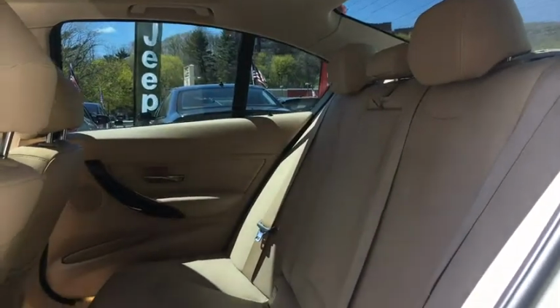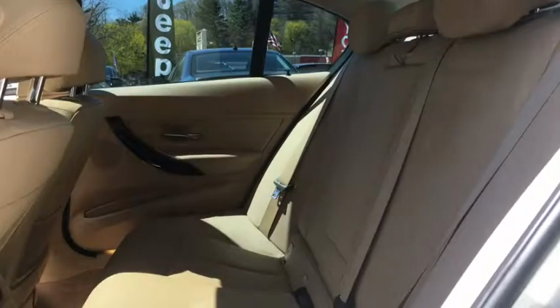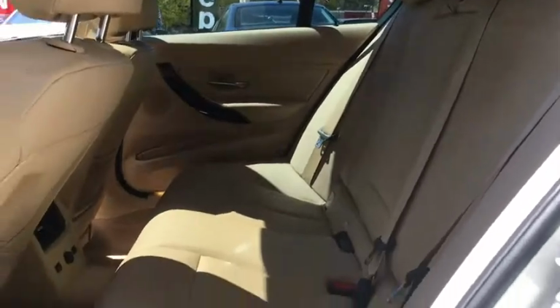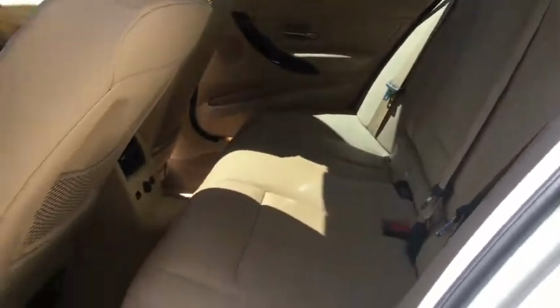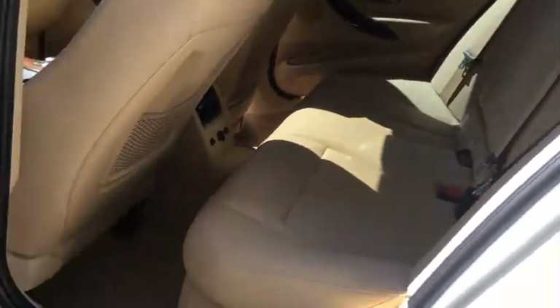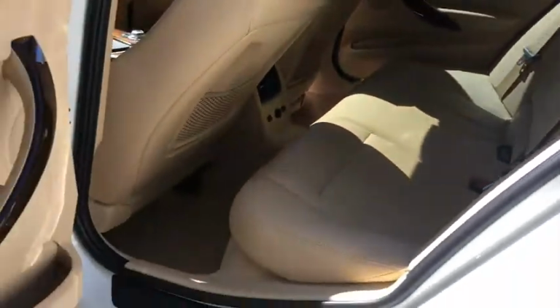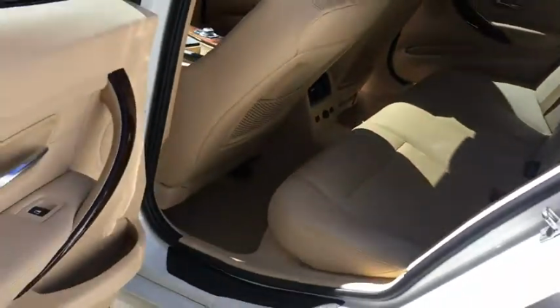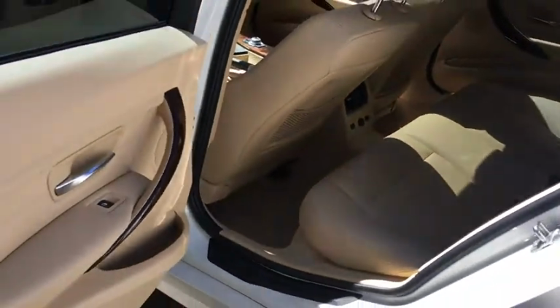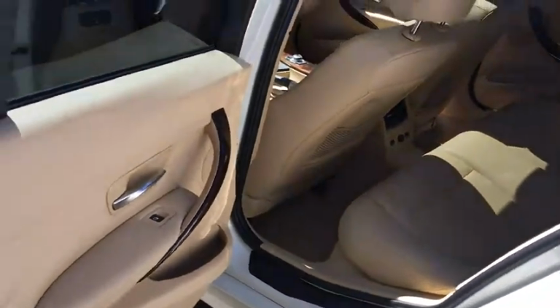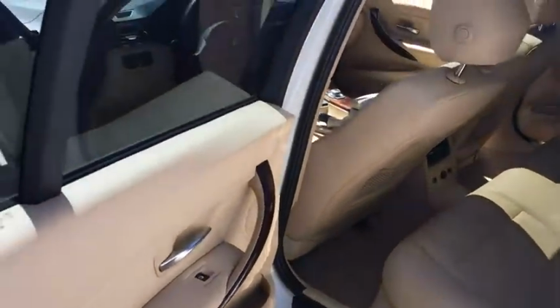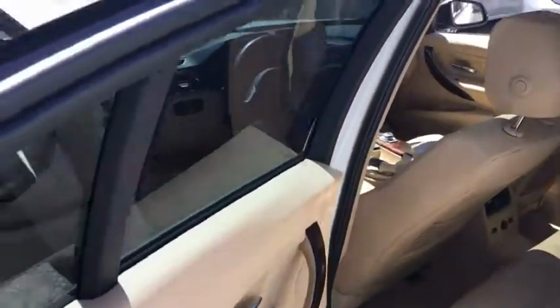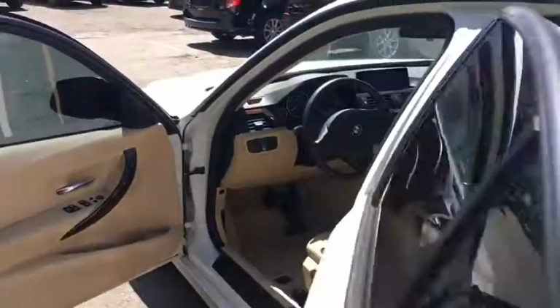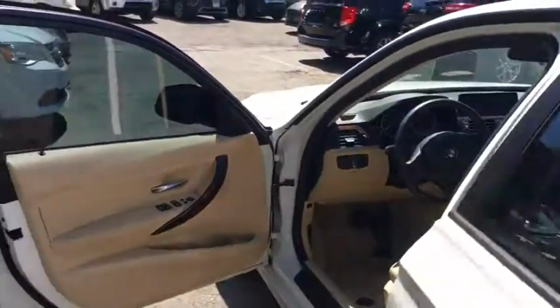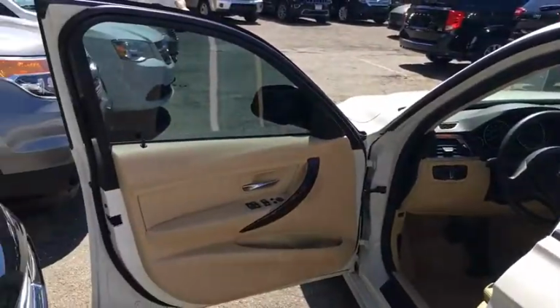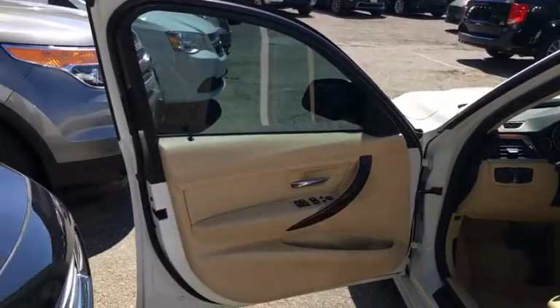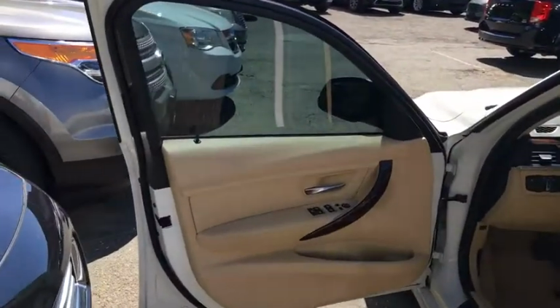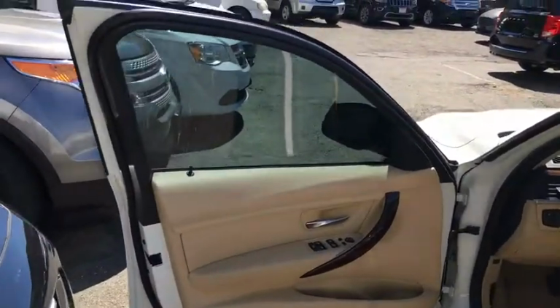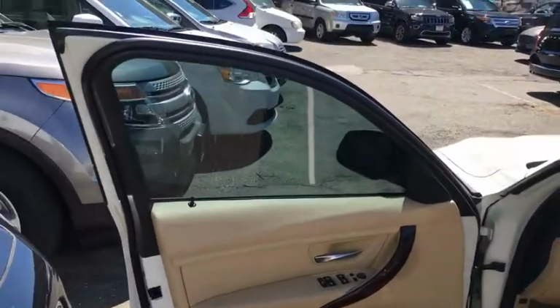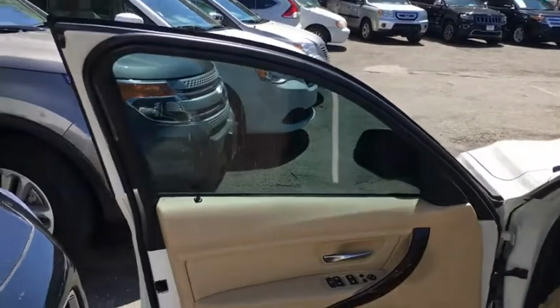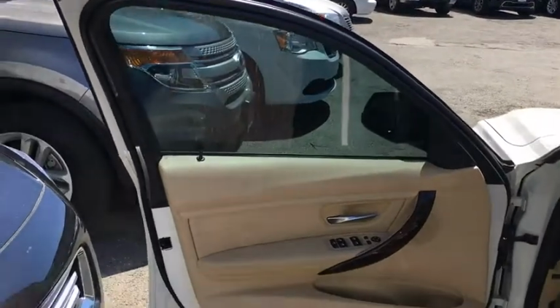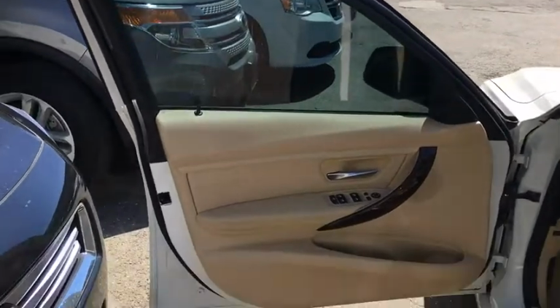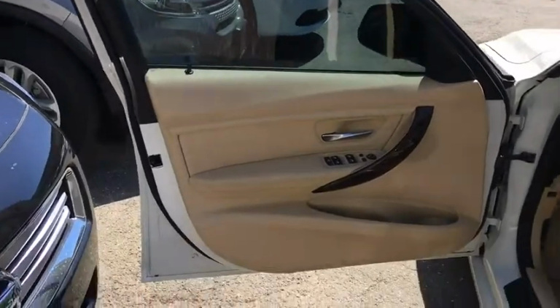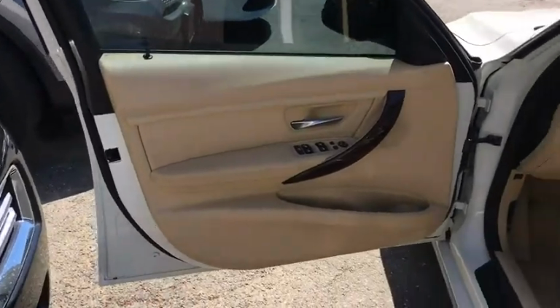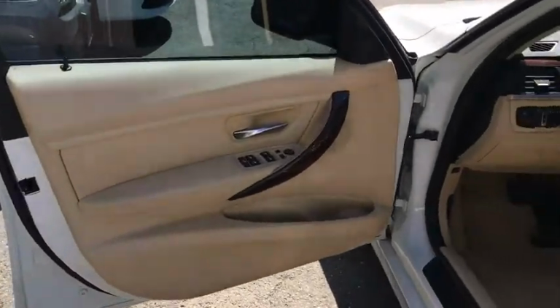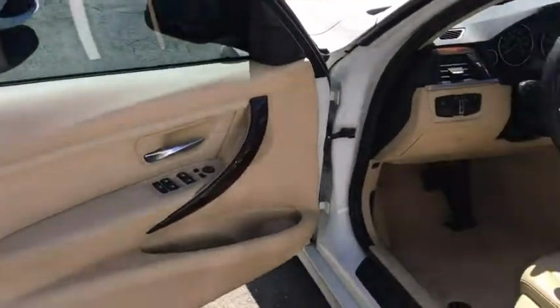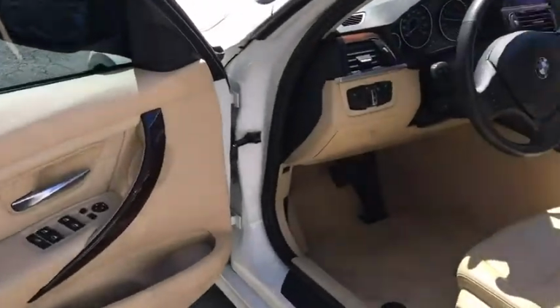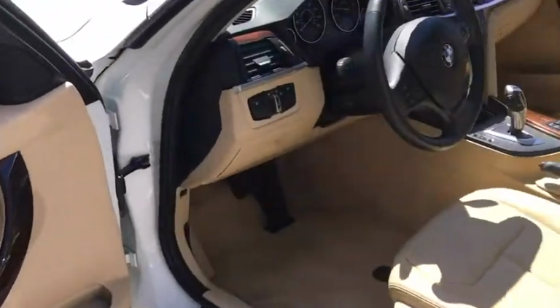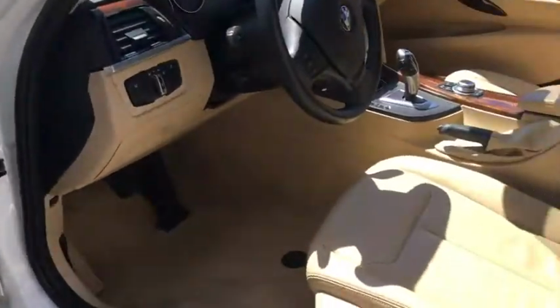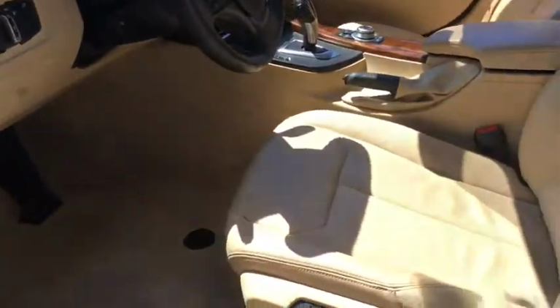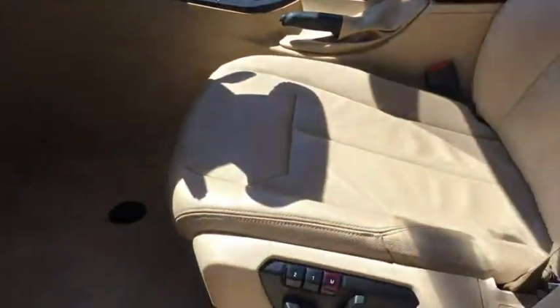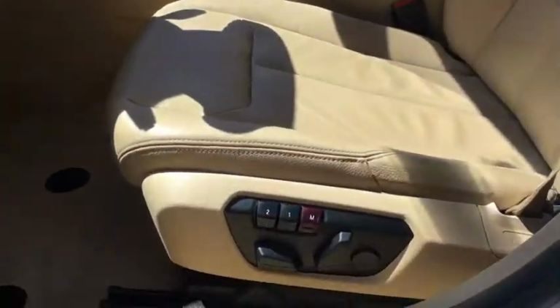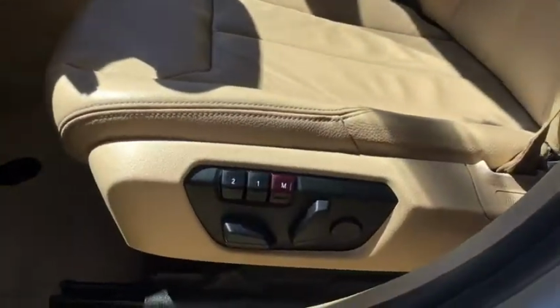Bluetooth, leather-wrapped steering wheel, adjustable steering wheel, power steering, alloy wheels, auto-dimming rear-view mirror, four-wheel disc brakes, floor mats, aluminum wheels.